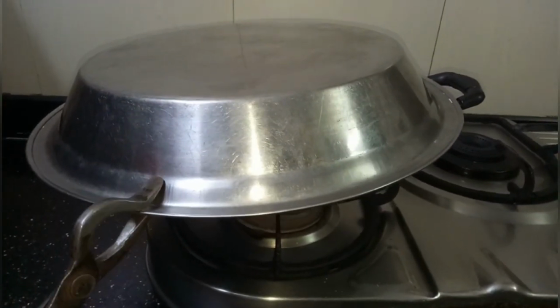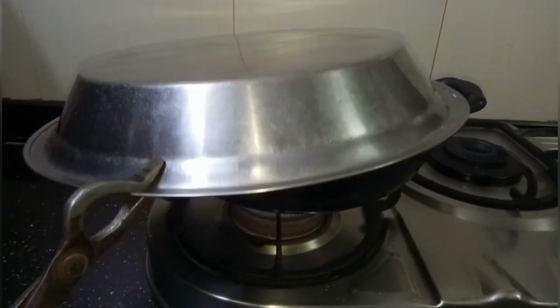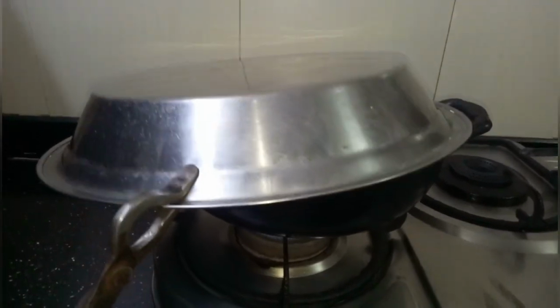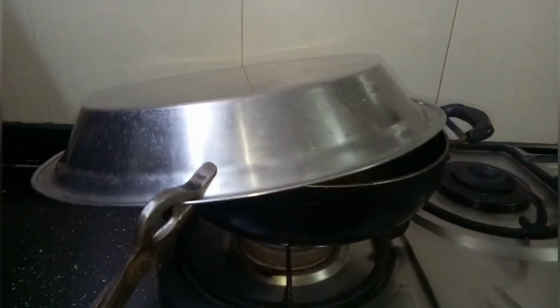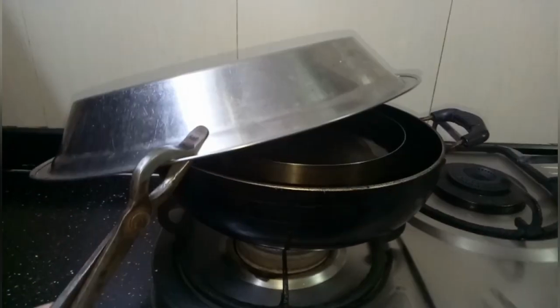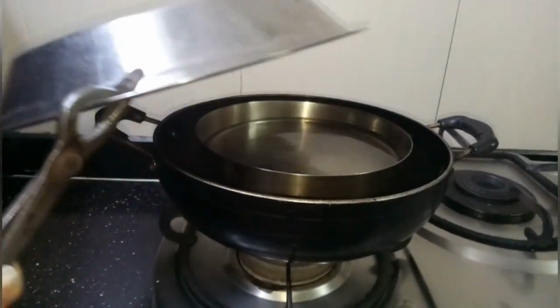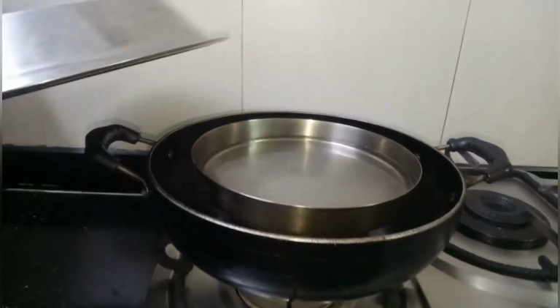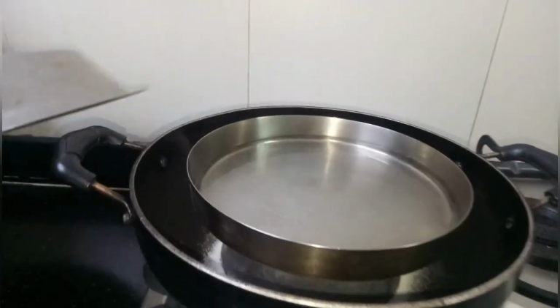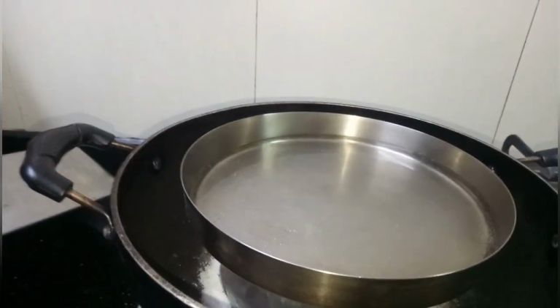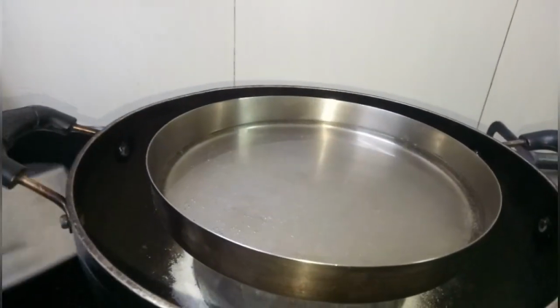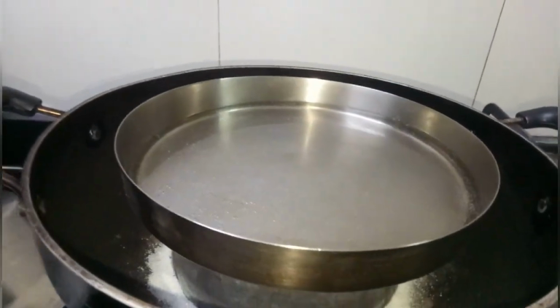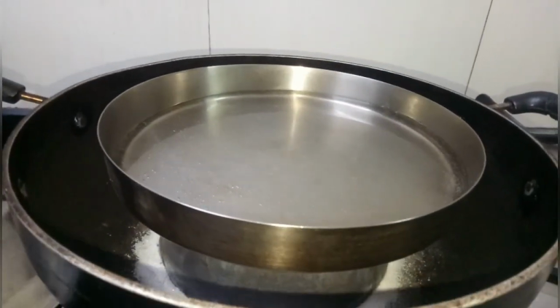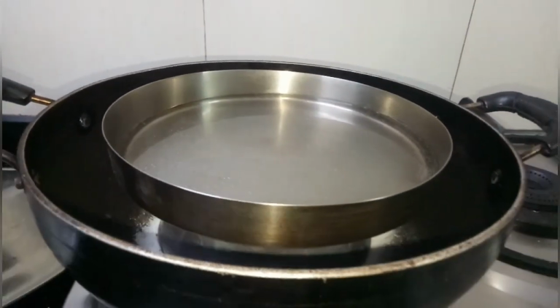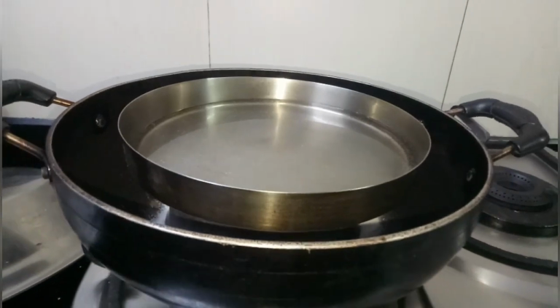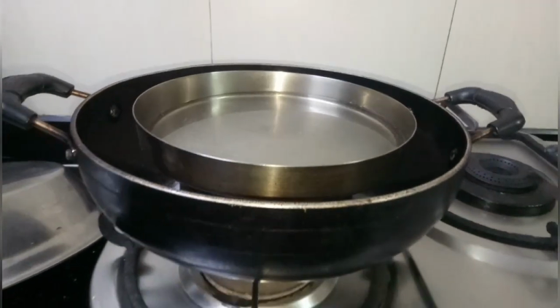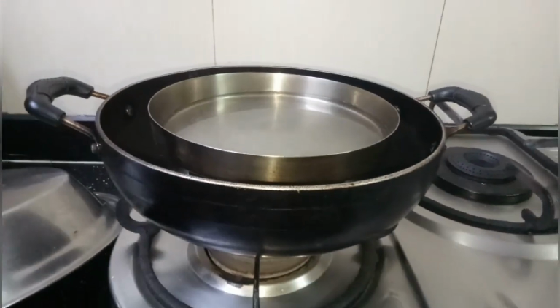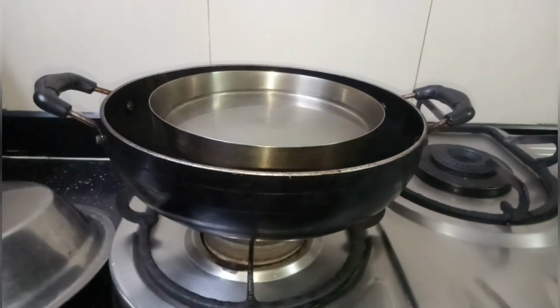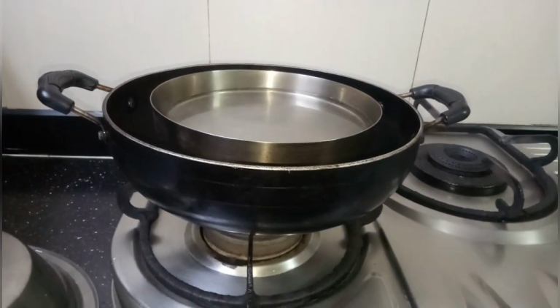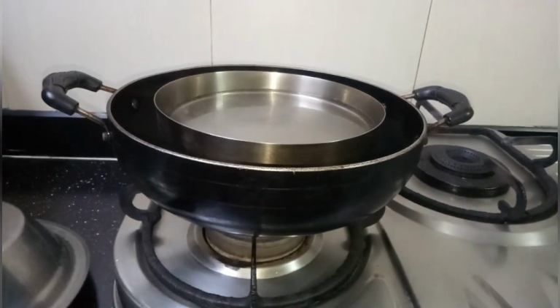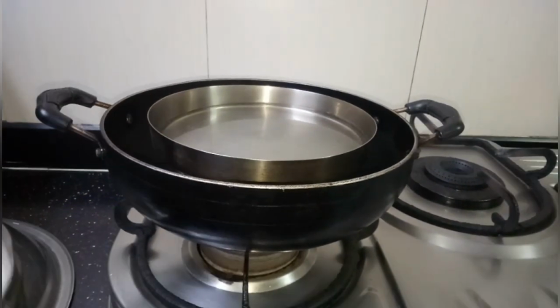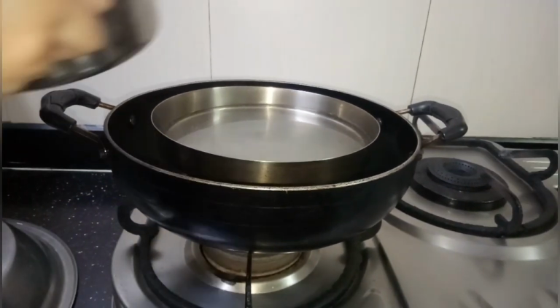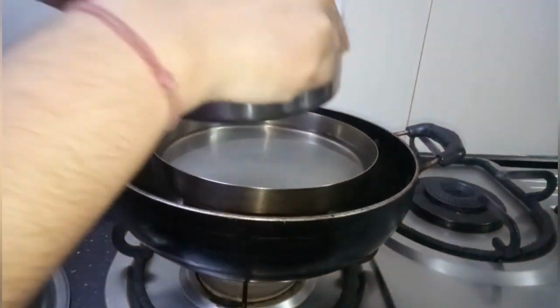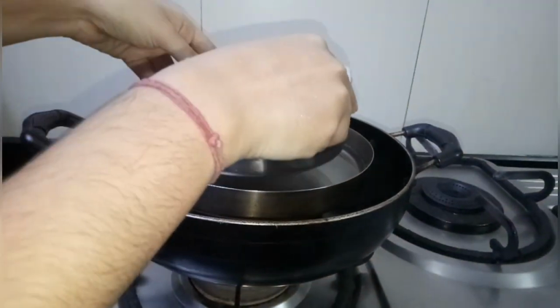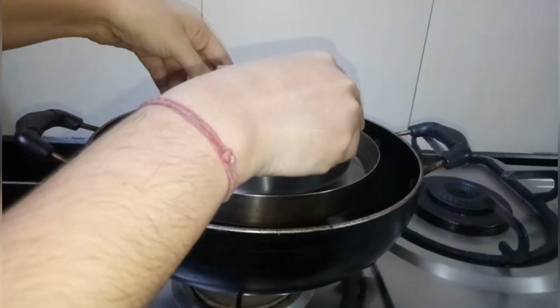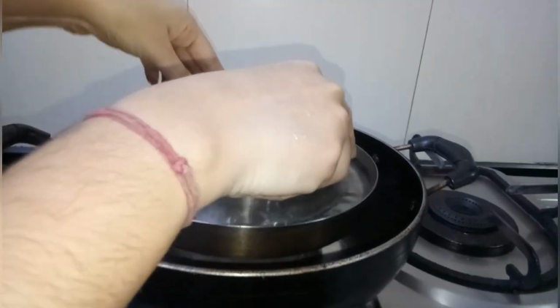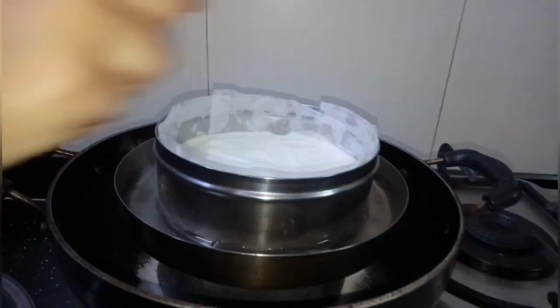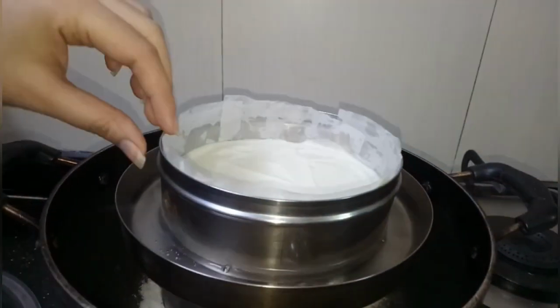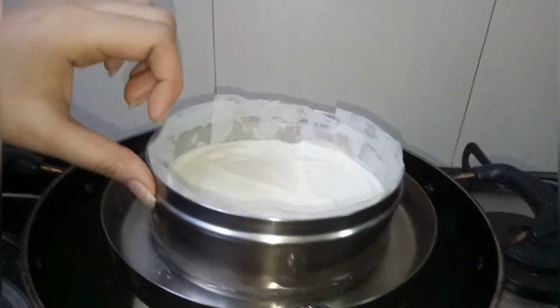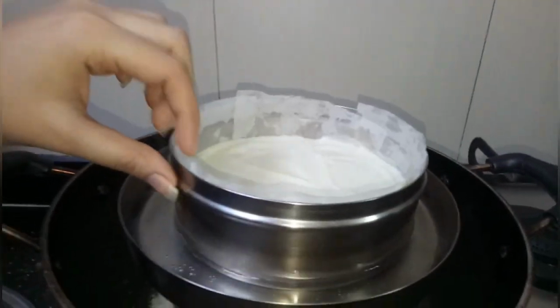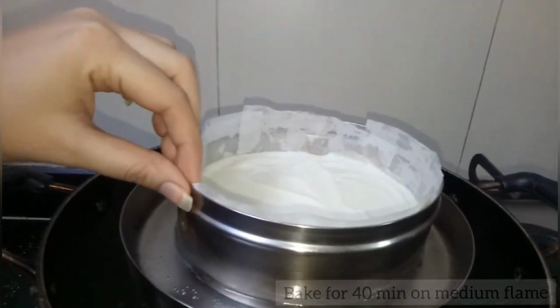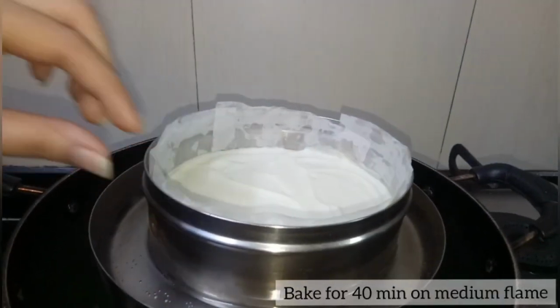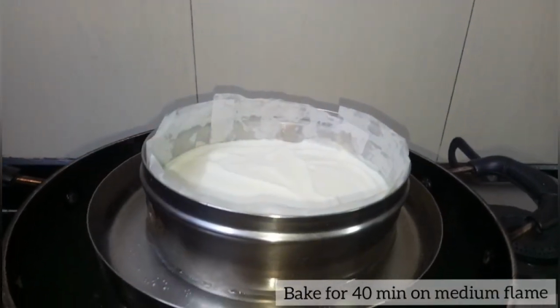After 10 minutes you can see that the water has literally started boiling and it has started releasing warm air. That's the right point to place the cake tin into the kadai. Let it bake for about 40 minutes on medium flame.